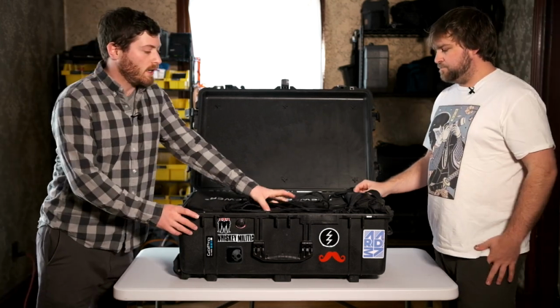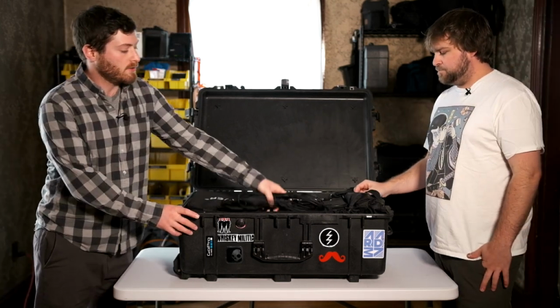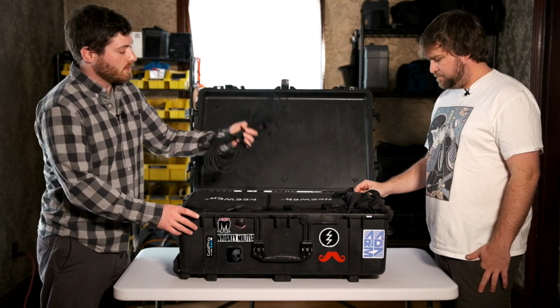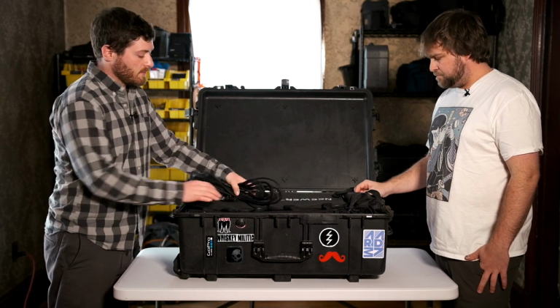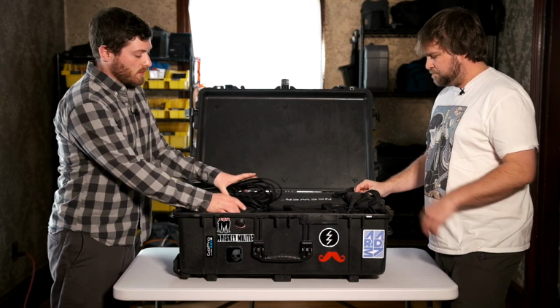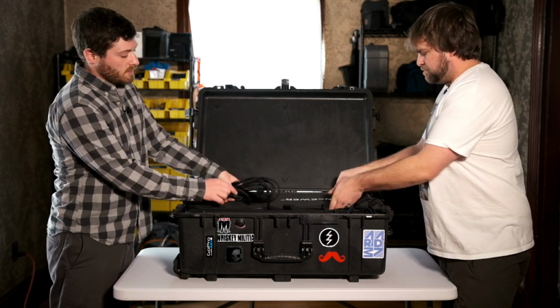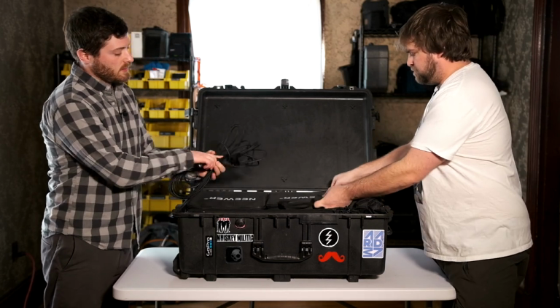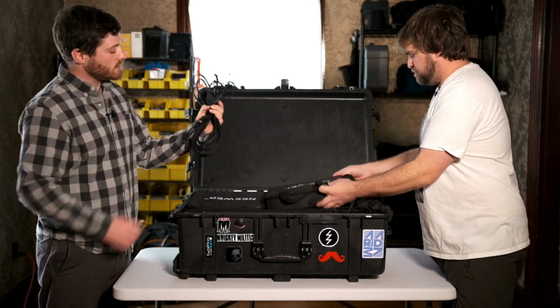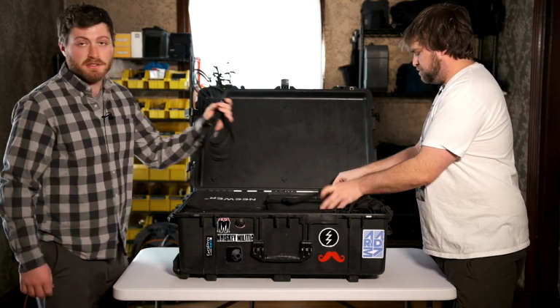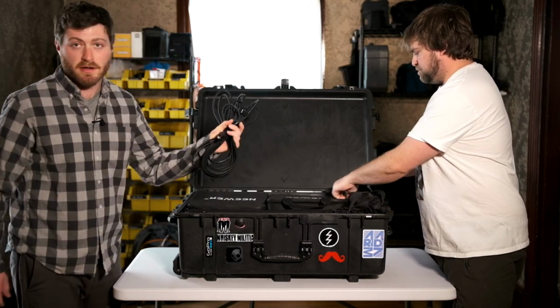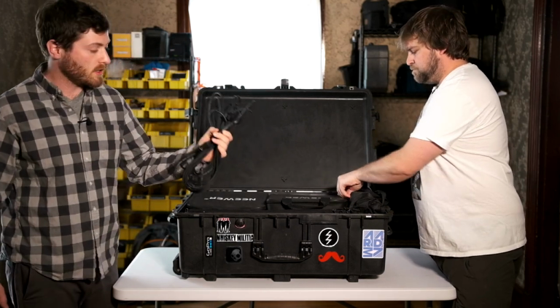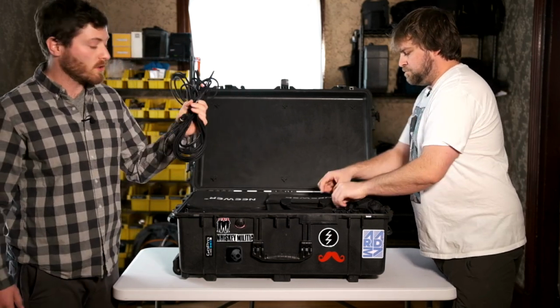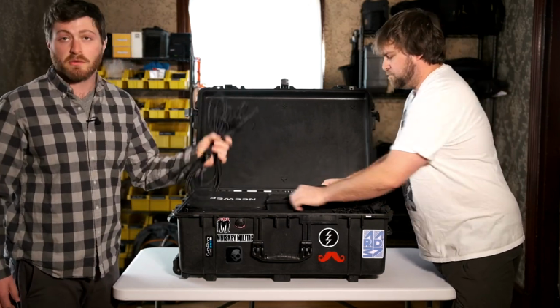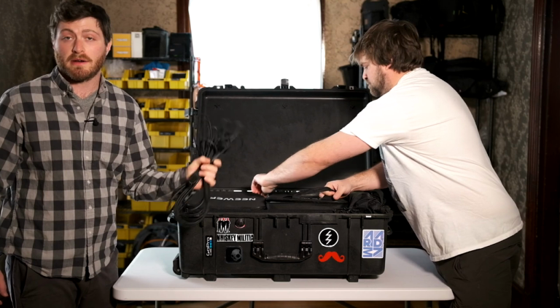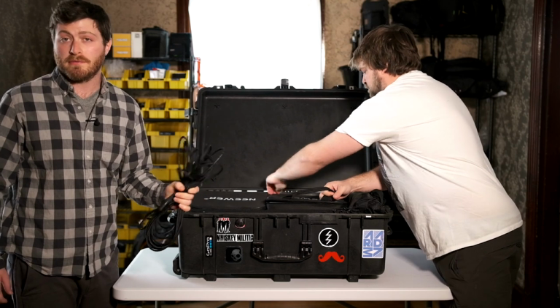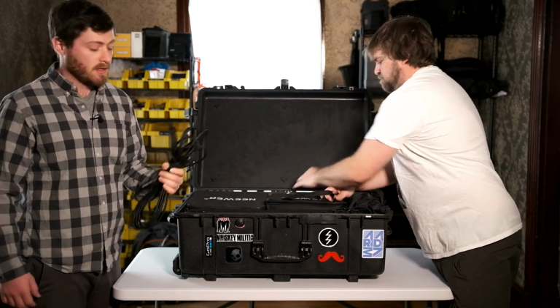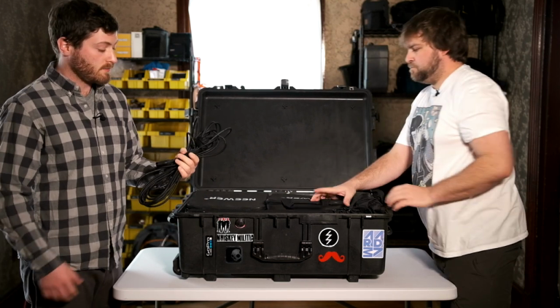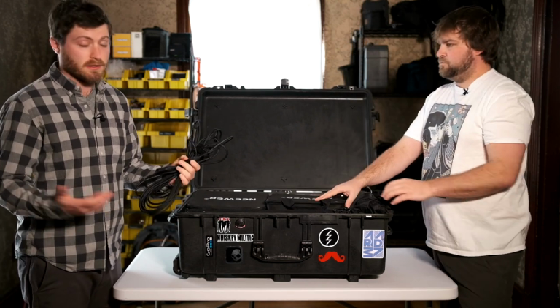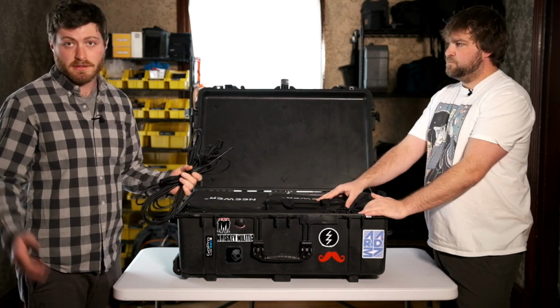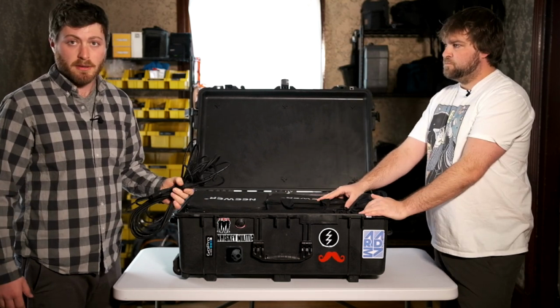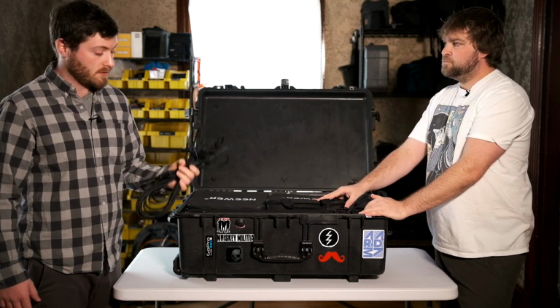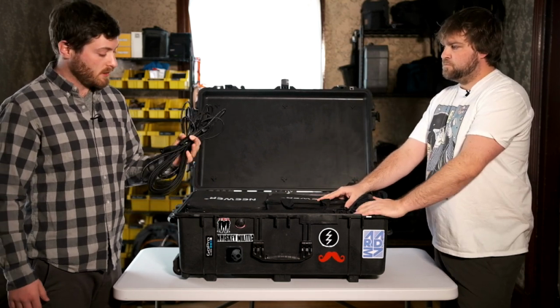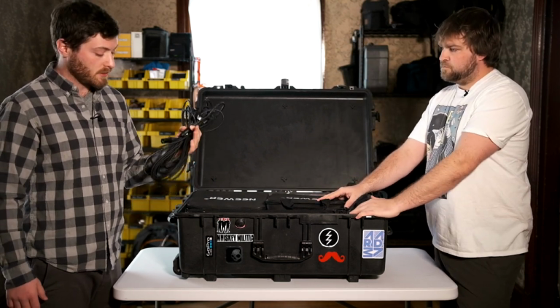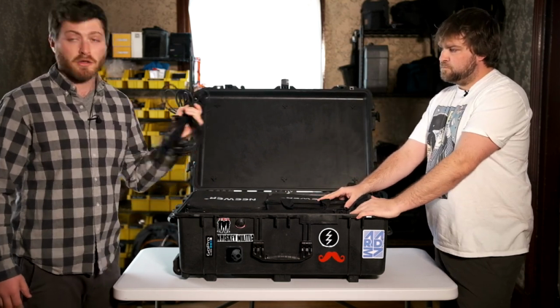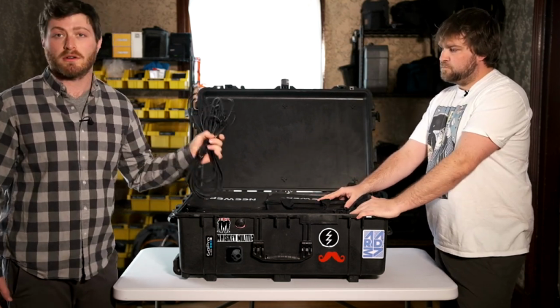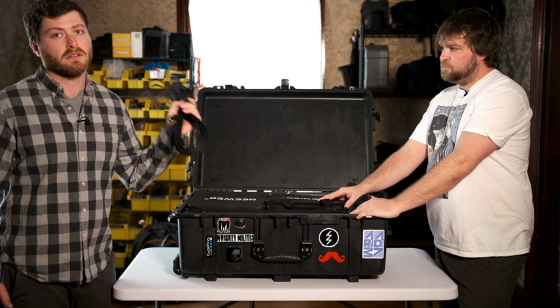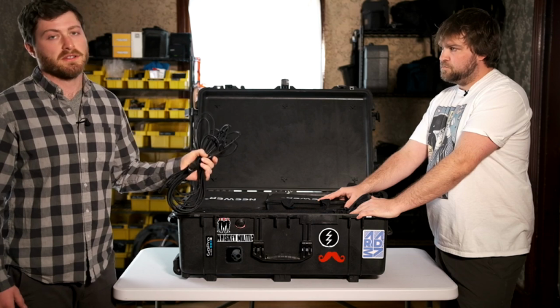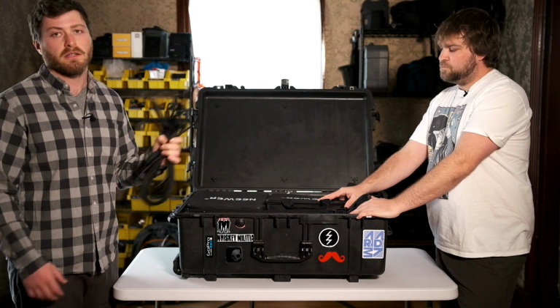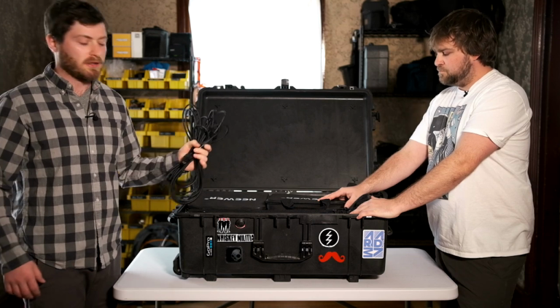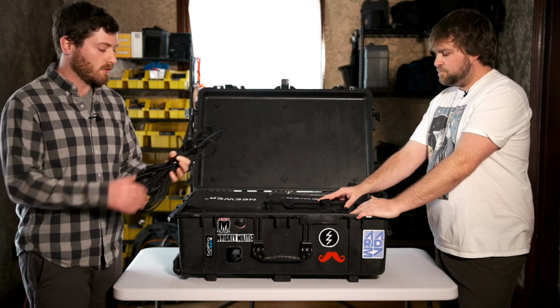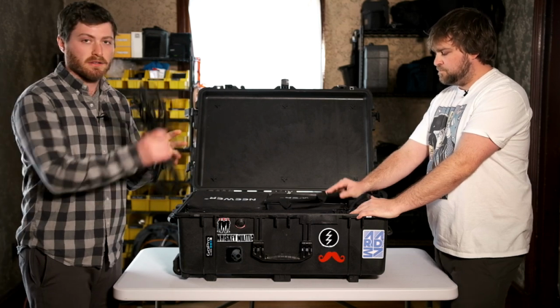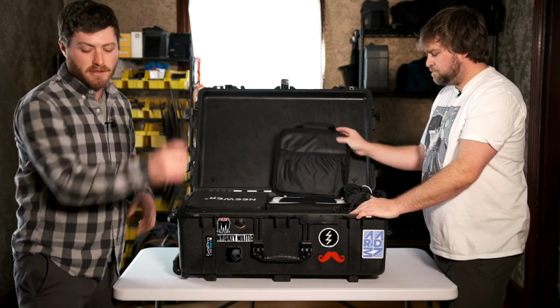On top here we also have some audio cords. This is just your standard XLR cord — we have a 25-footer and a 30-footer, and you can obviously link them up if you need to. But generally we use Canare cords — super good sound quality, not a lot of noise, rugged as hell.